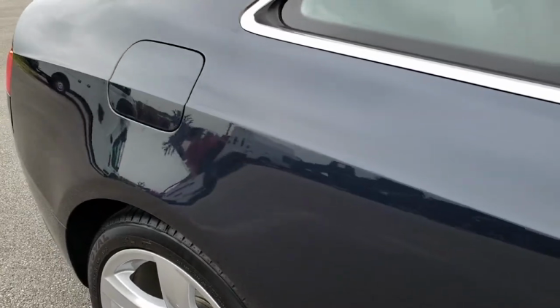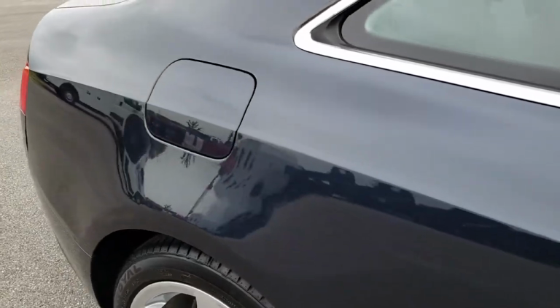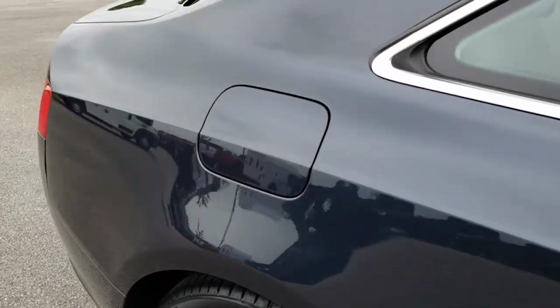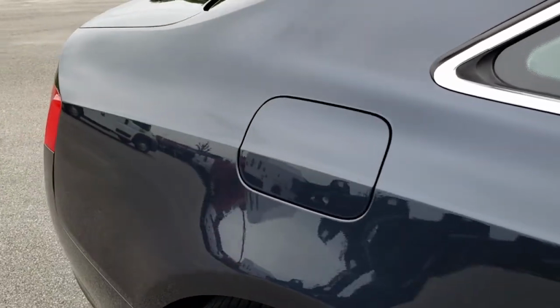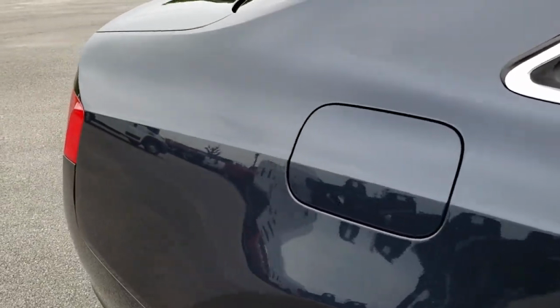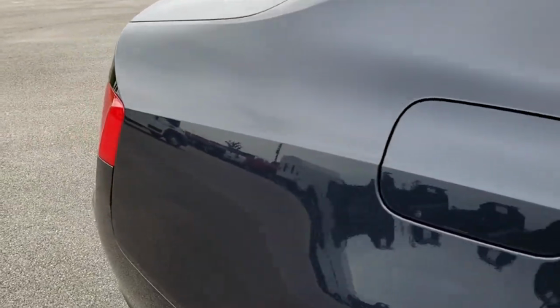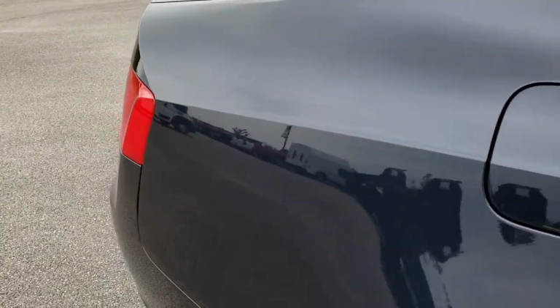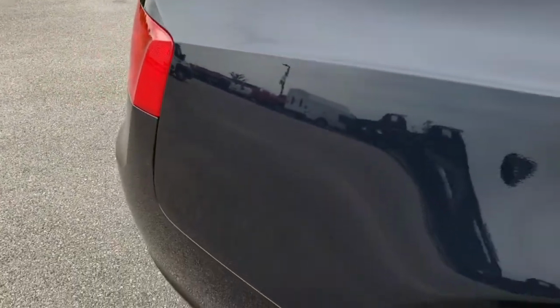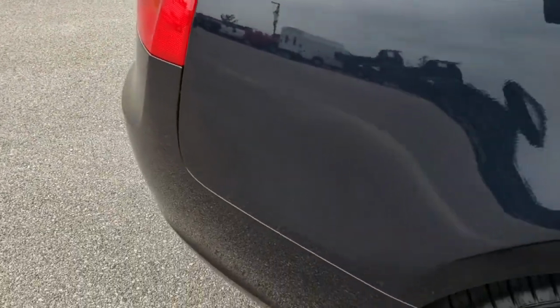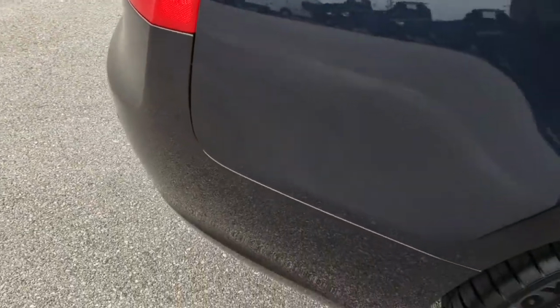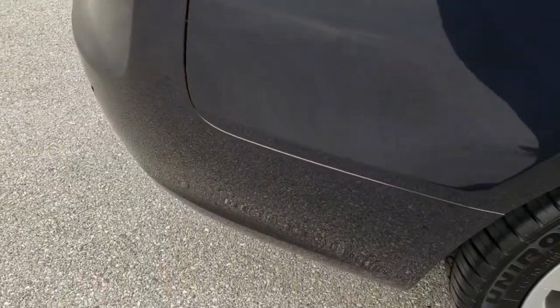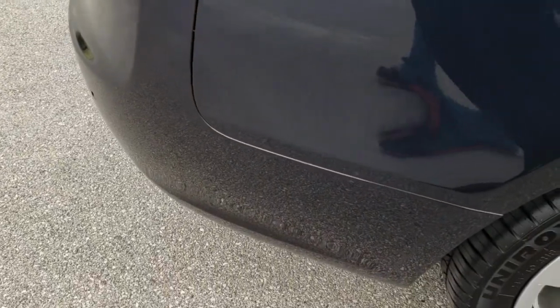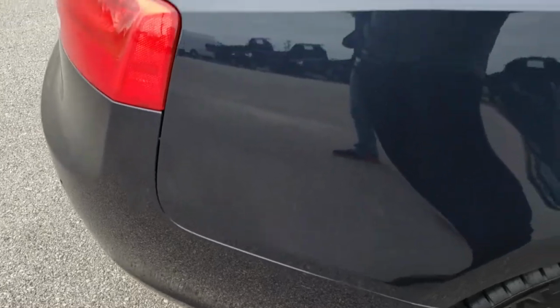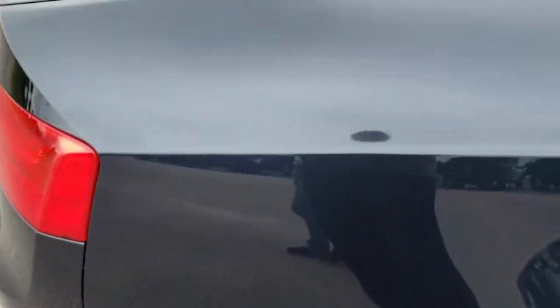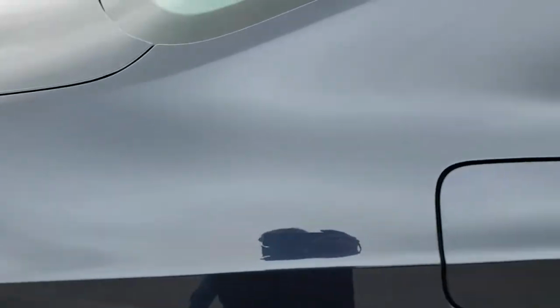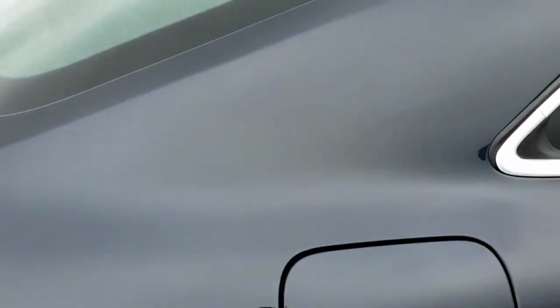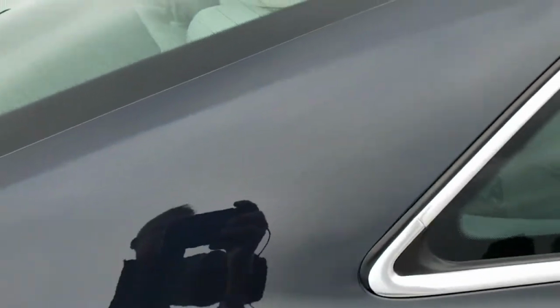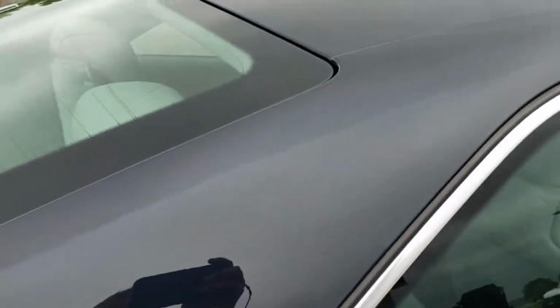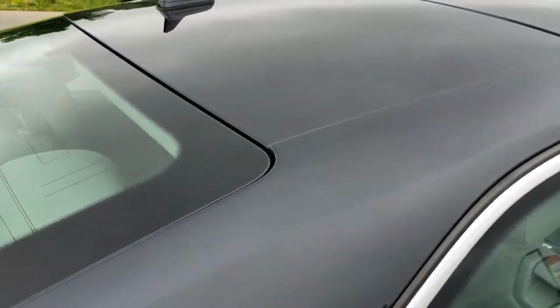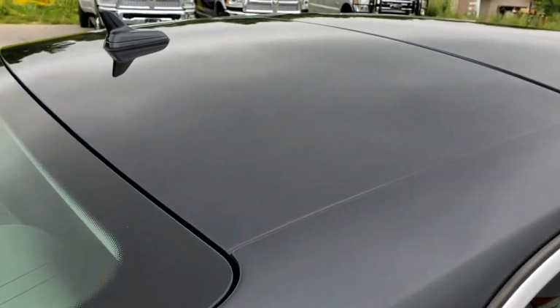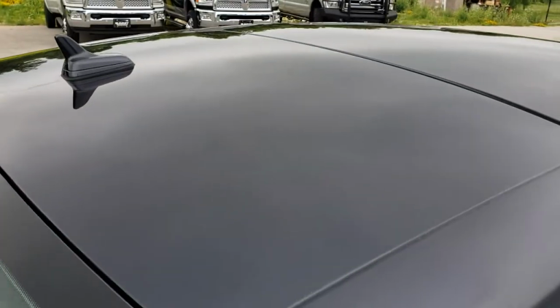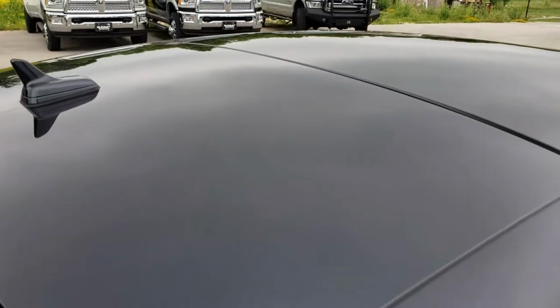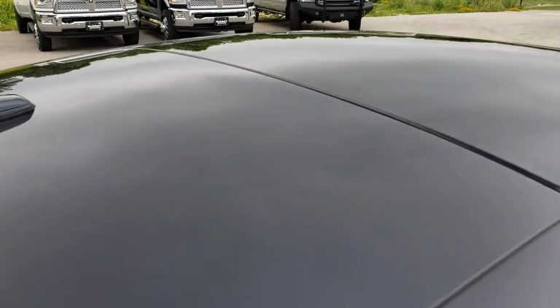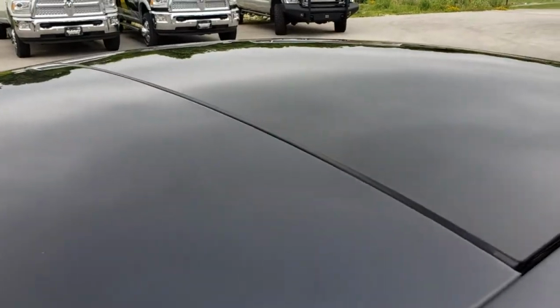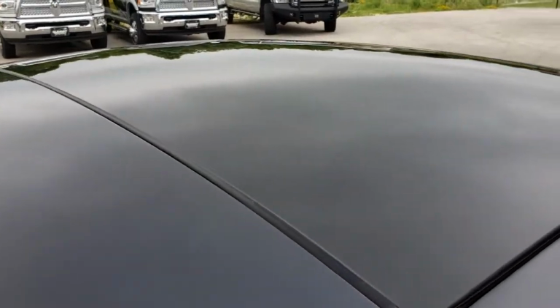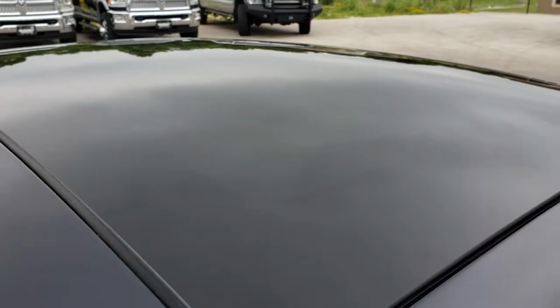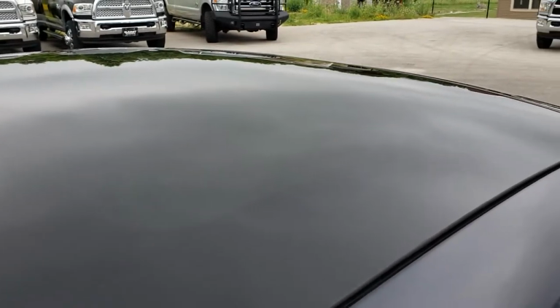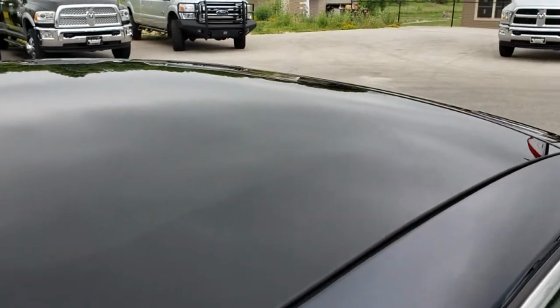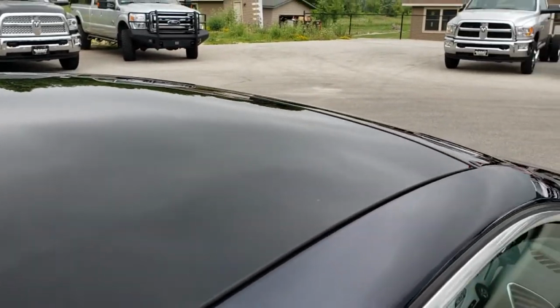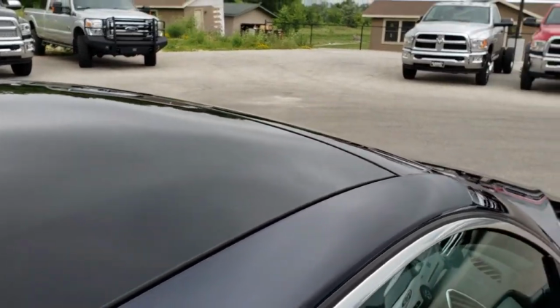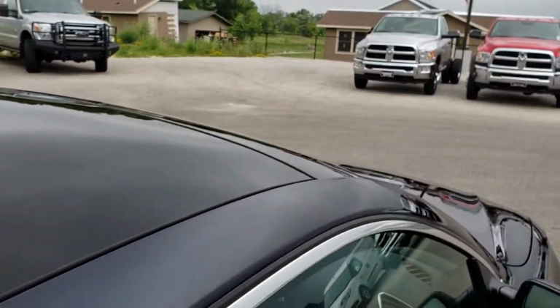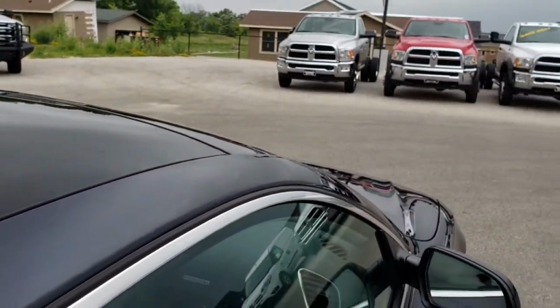We take these HD videos so if you are far away, or even close by and just cannot make the trip down, you can still see the car, hear the car, and have confidence in the vehicle that you are looking at before you even get here.